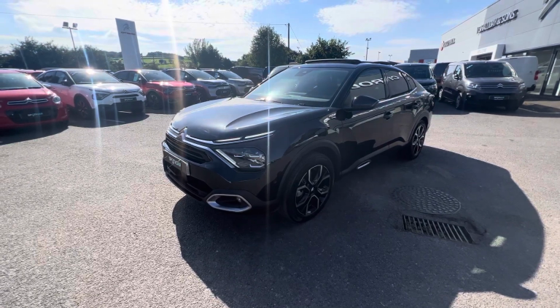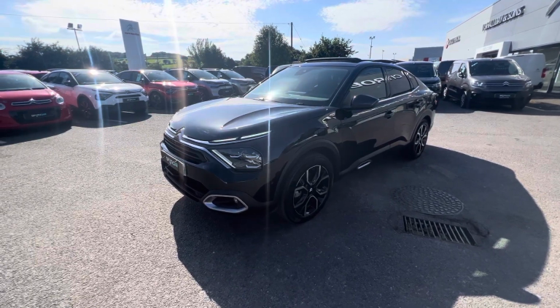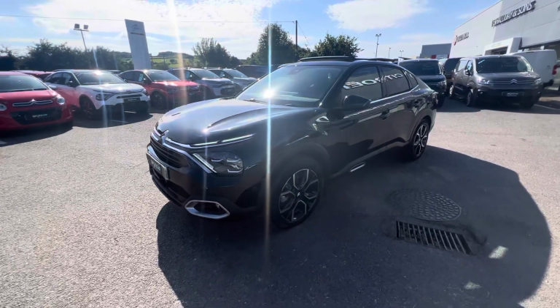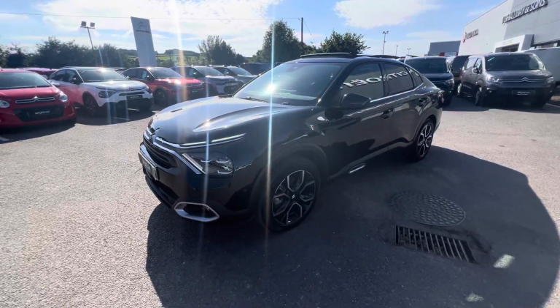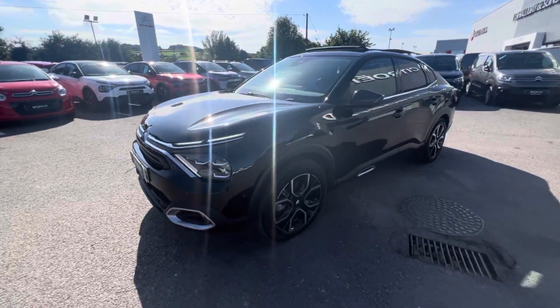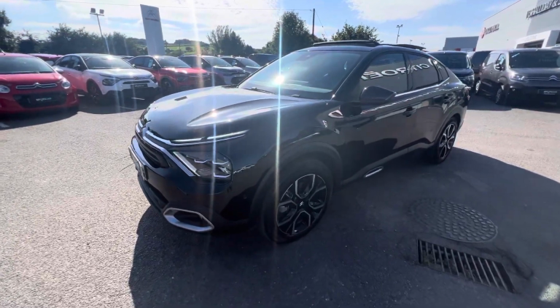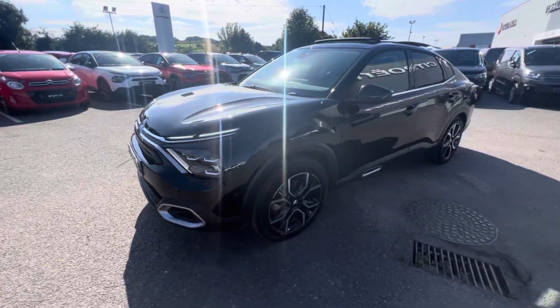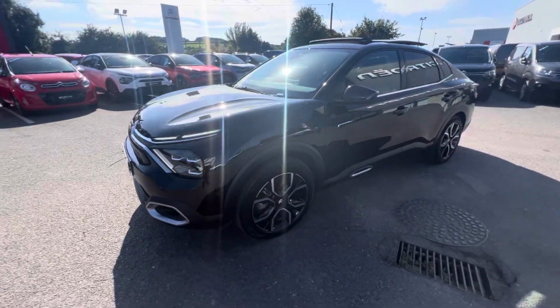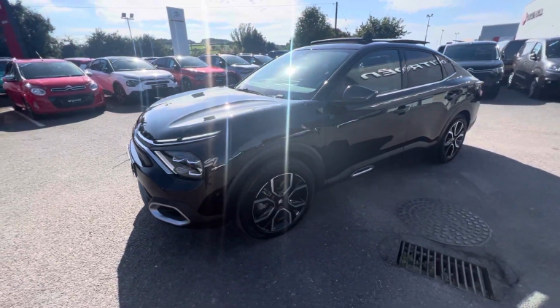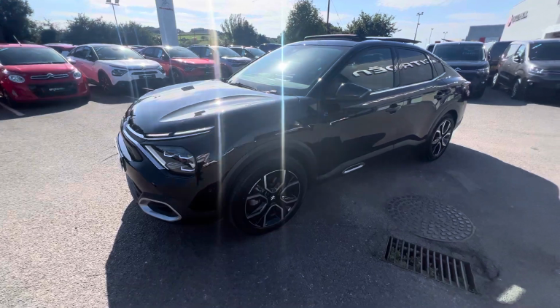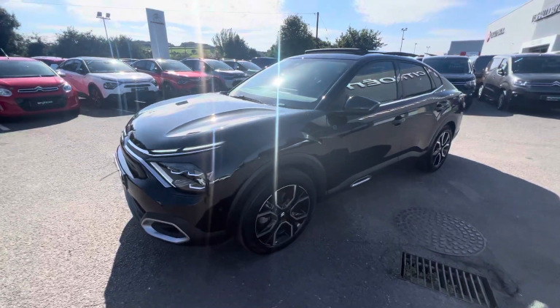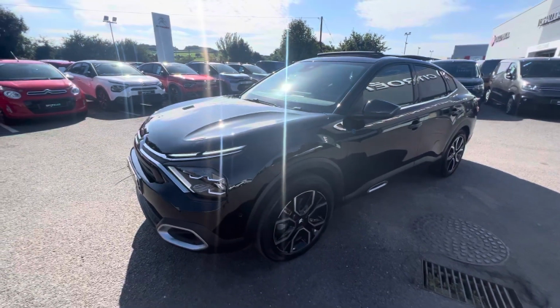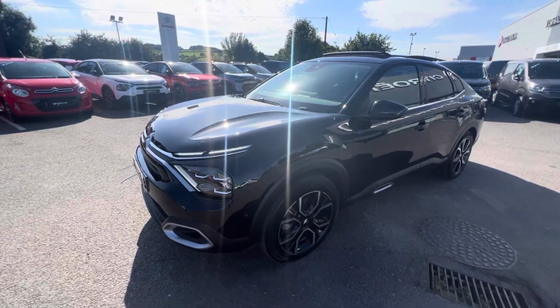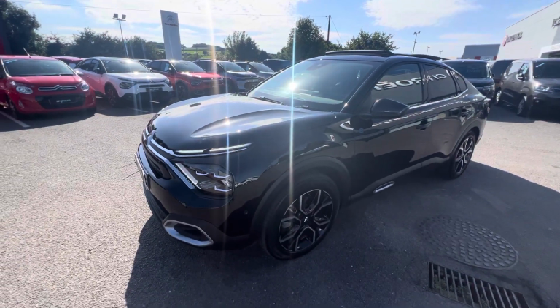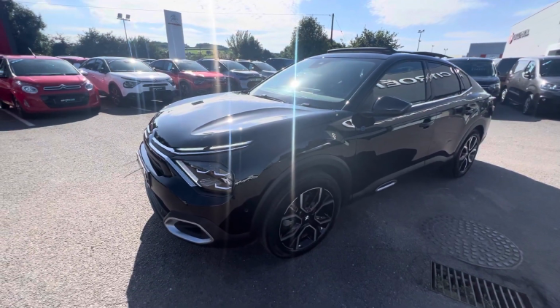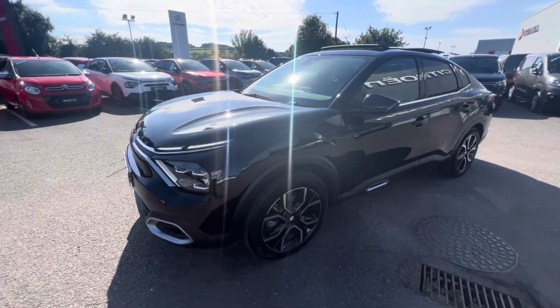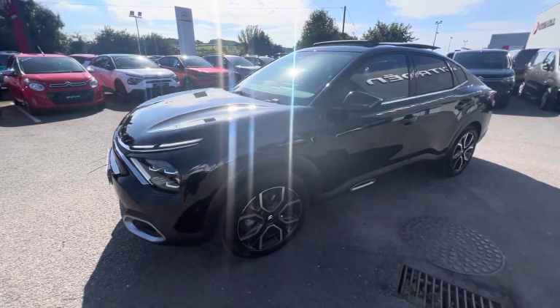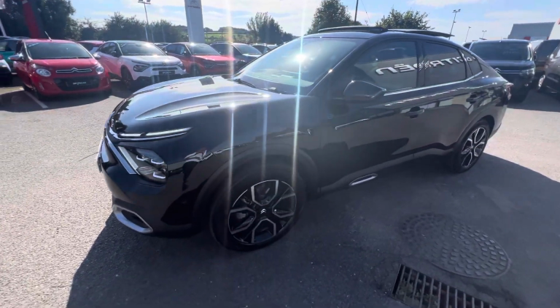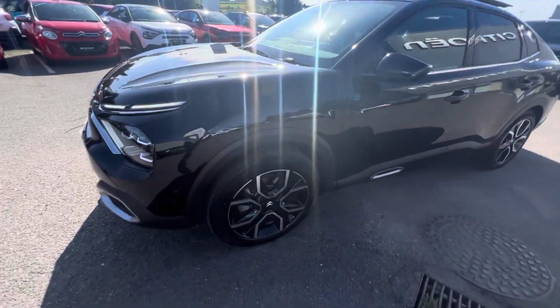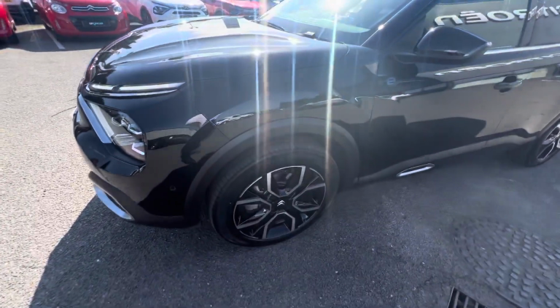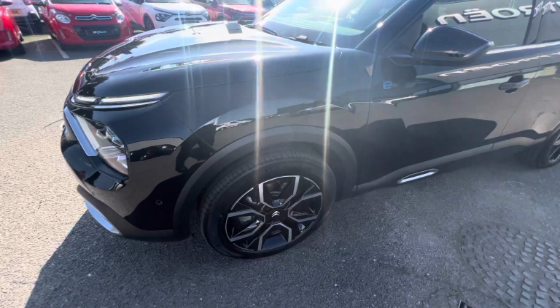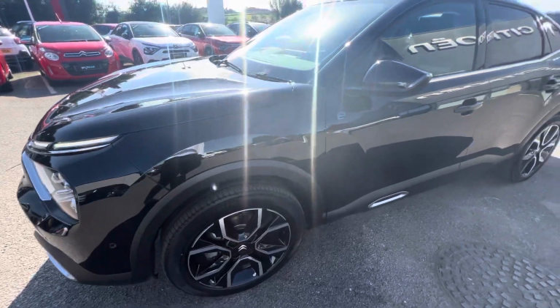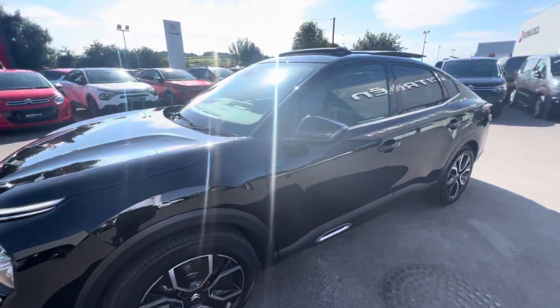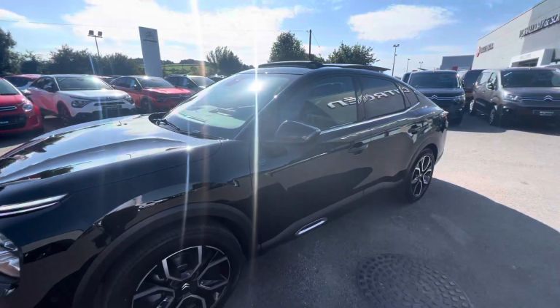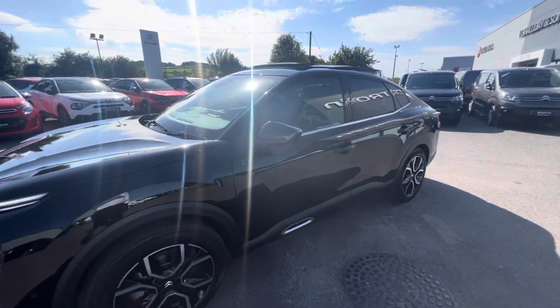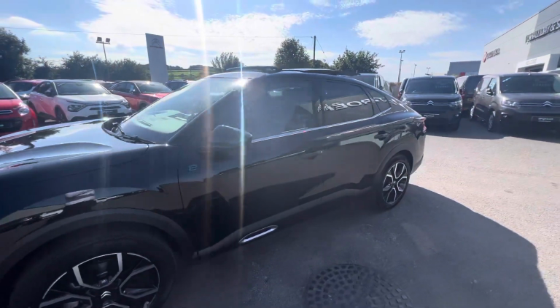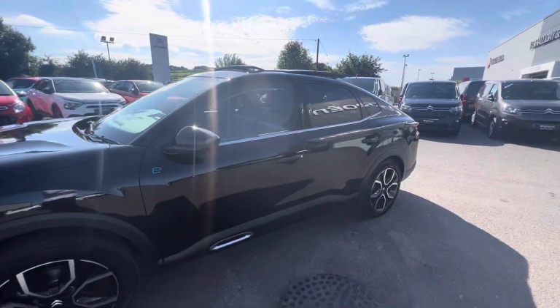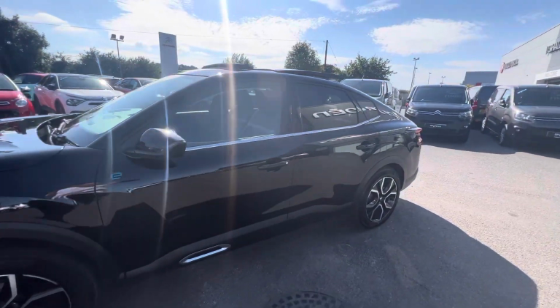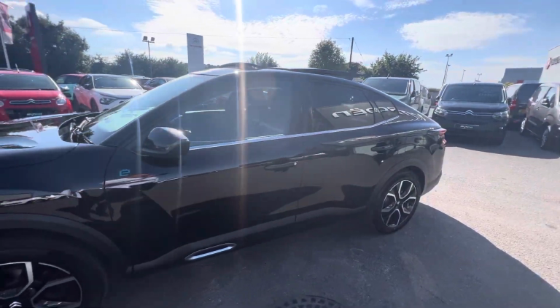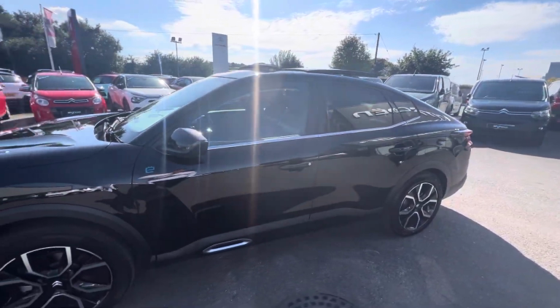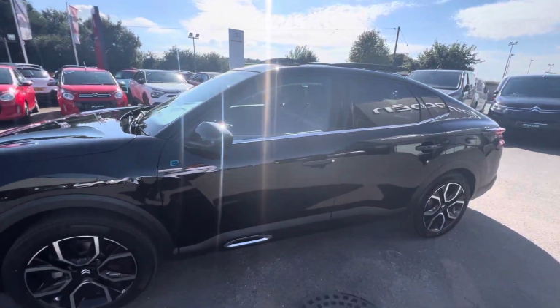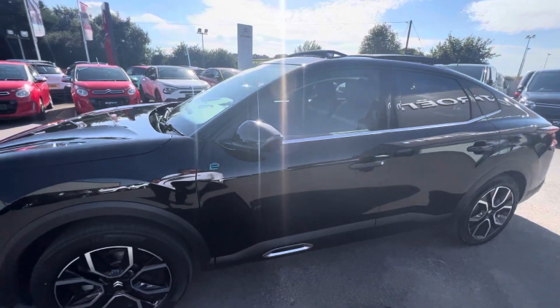Hi folks, David from JC Halliday & Sons. Today we have a 223 EC4X — this is the Shine Plus model, finished in Pearl Air Black, and it also comes with 18-inch alloy wheels. This is fully electric with a range of up to 220 miles on a full charge.